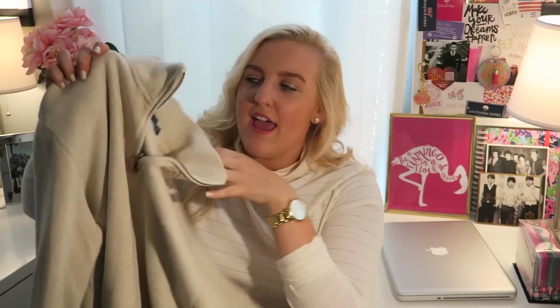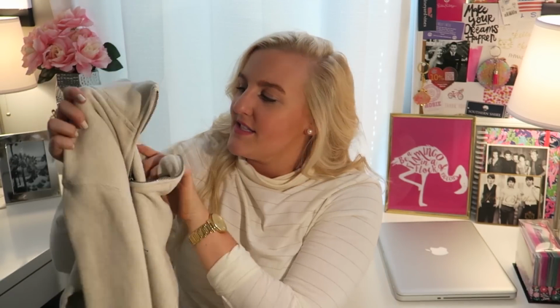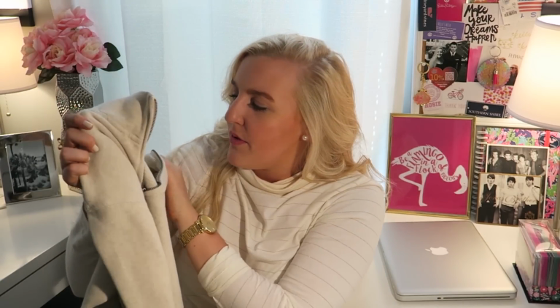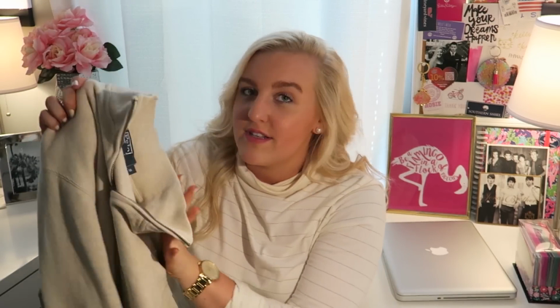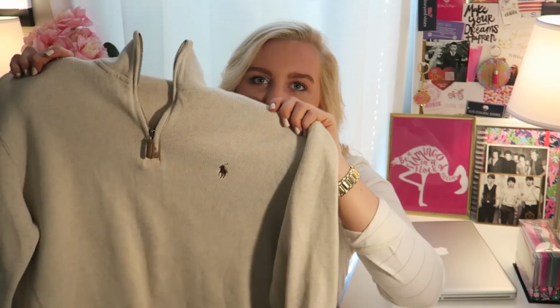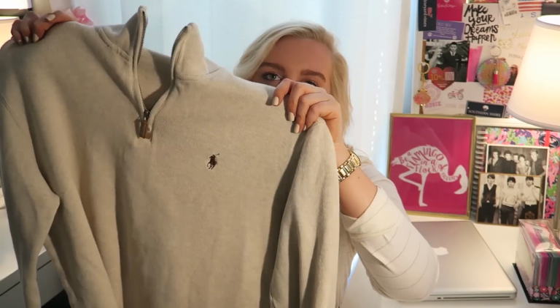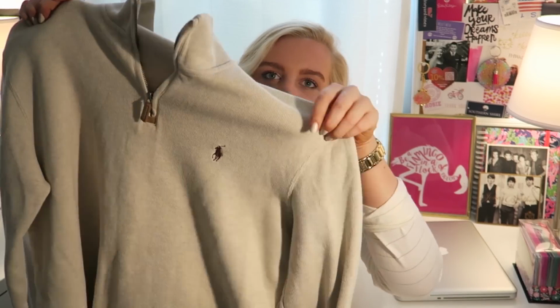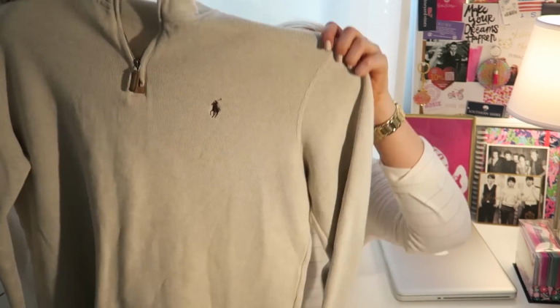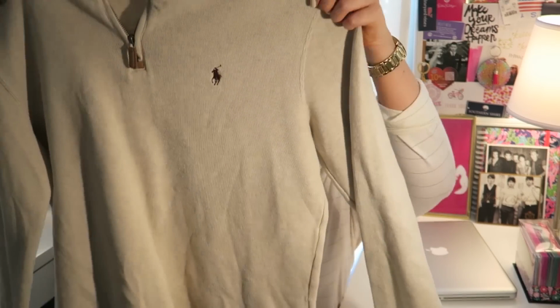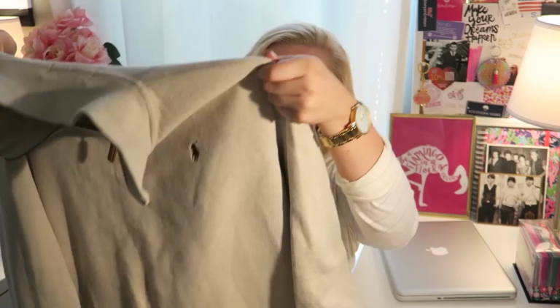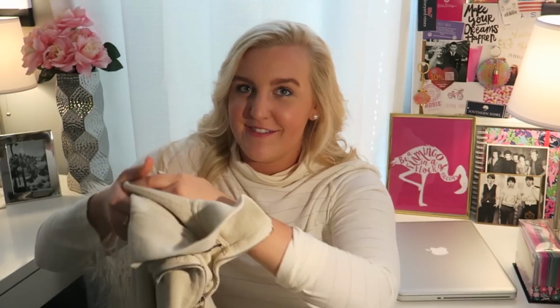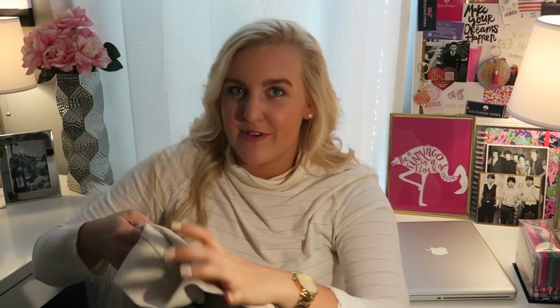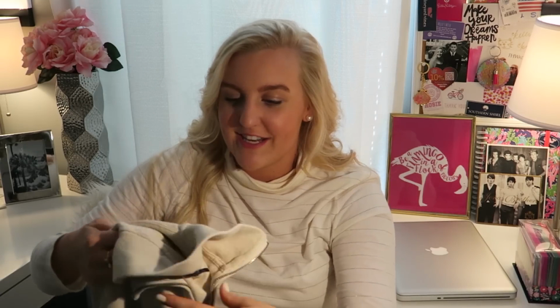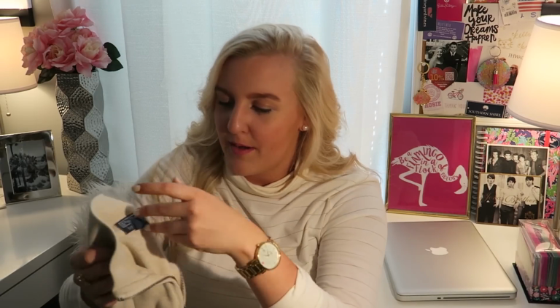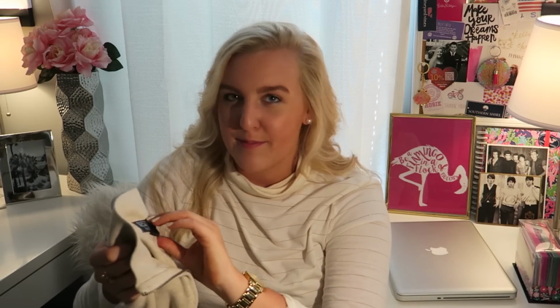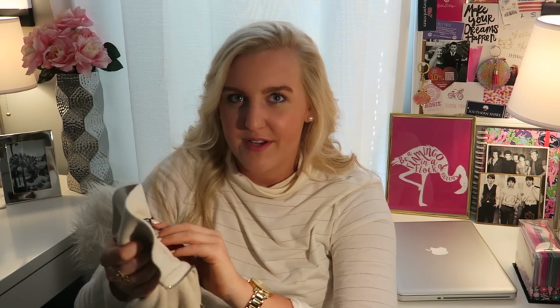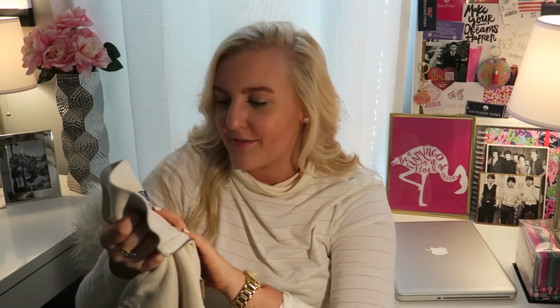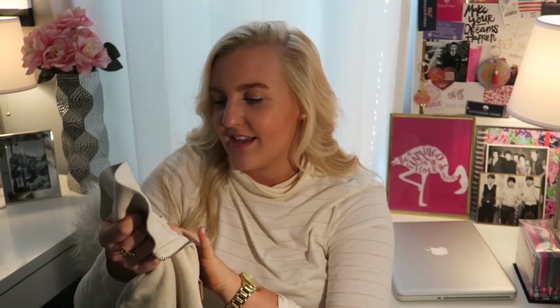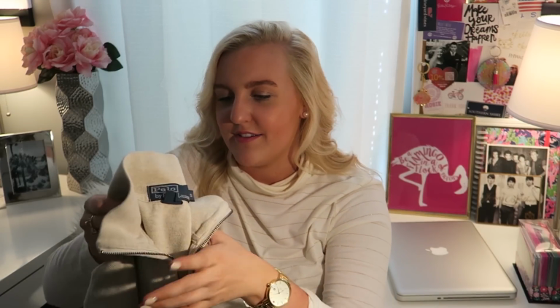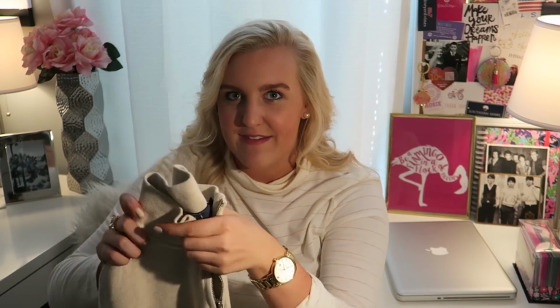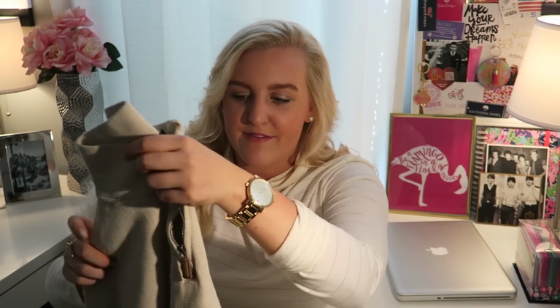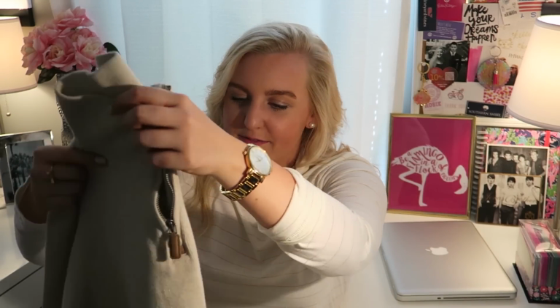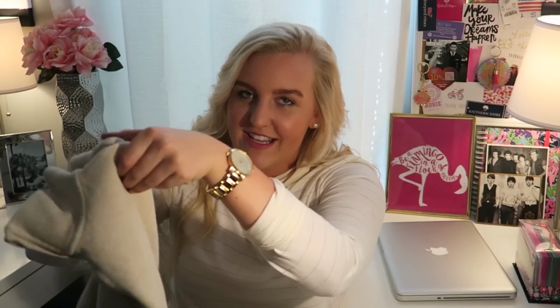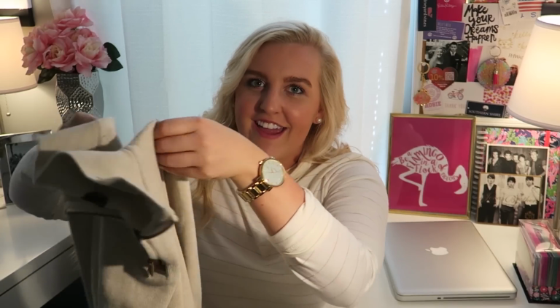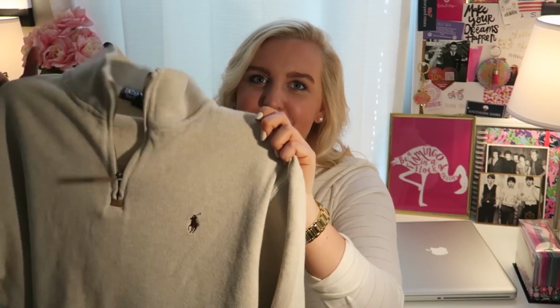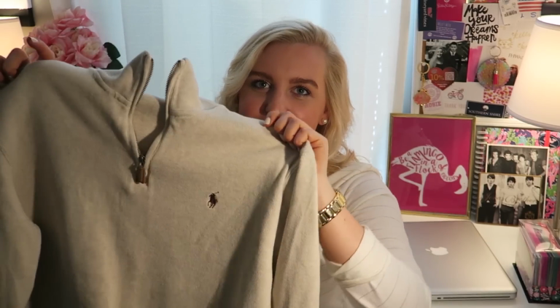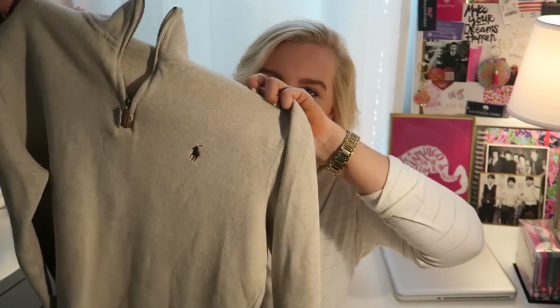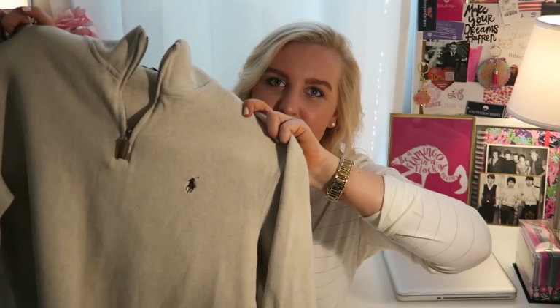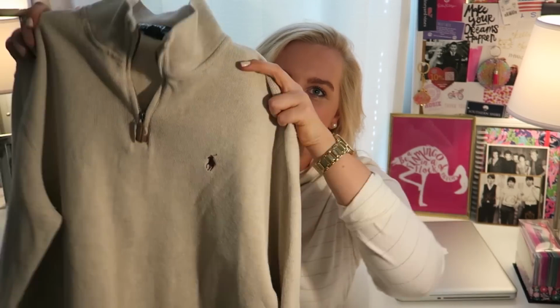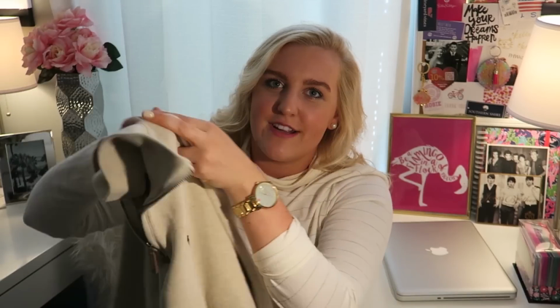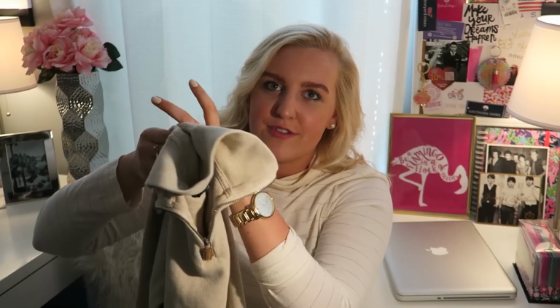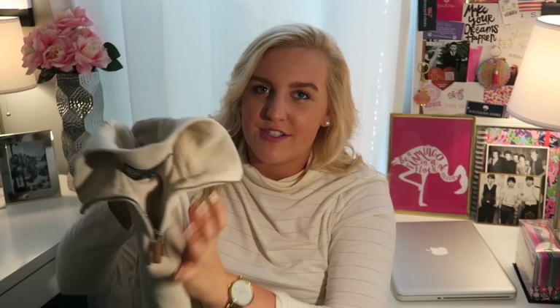One of my essentials is a sweatshirt. This one is from Polo, similar to the Vineyard Vines Shep shirt, and it's actually from the boys' section. It is one of the softest things ever and it's a great neutral color, so it's perfect for fall.